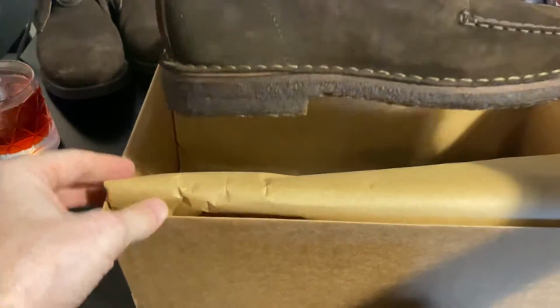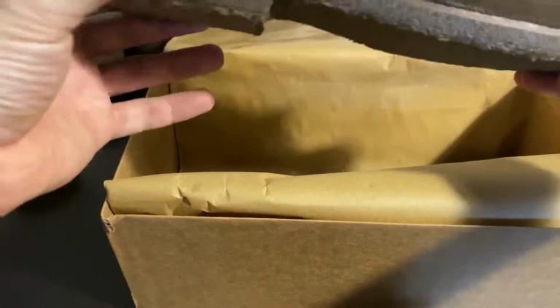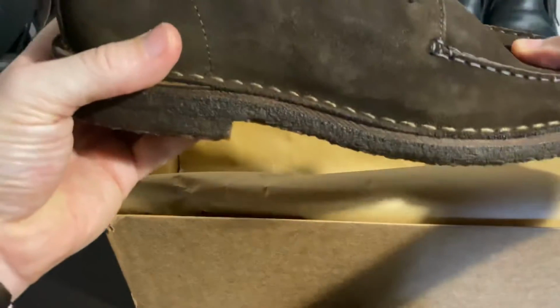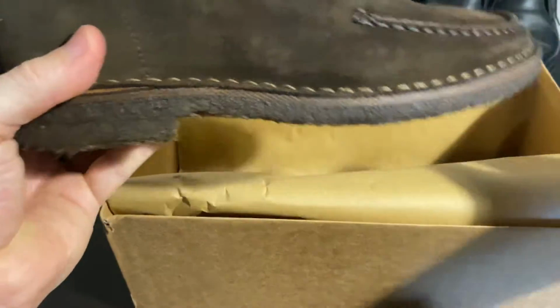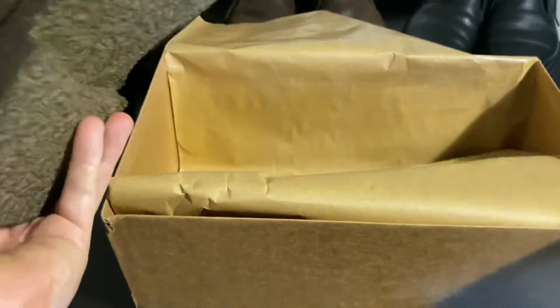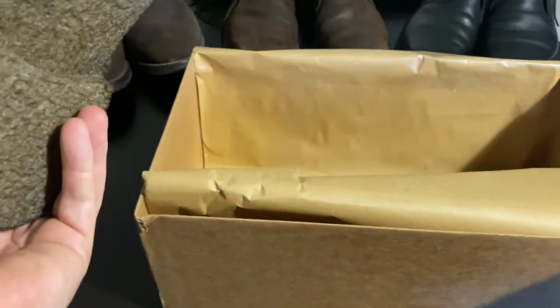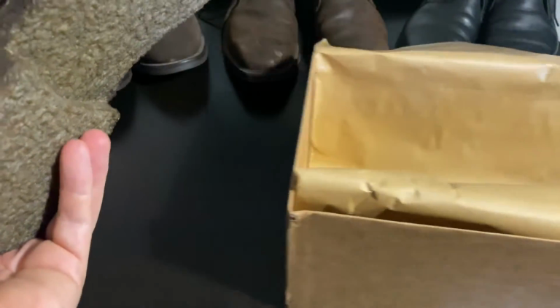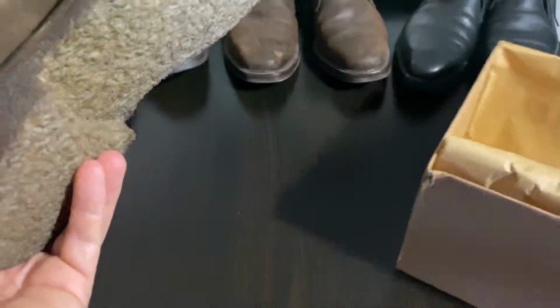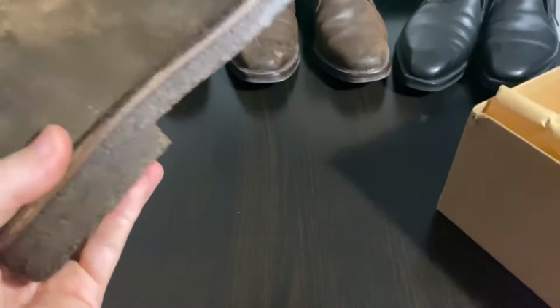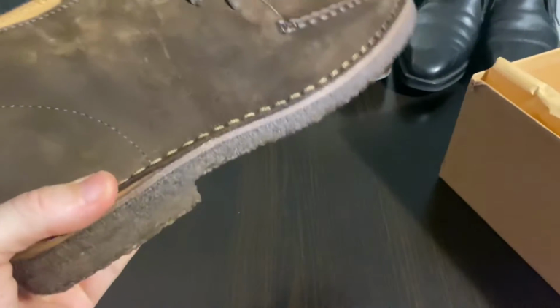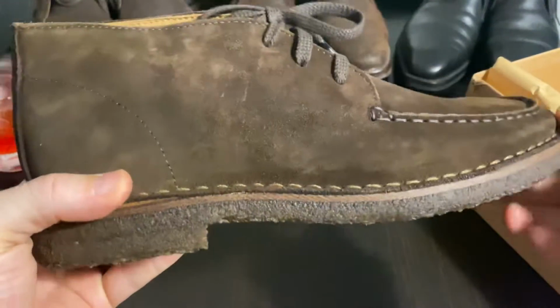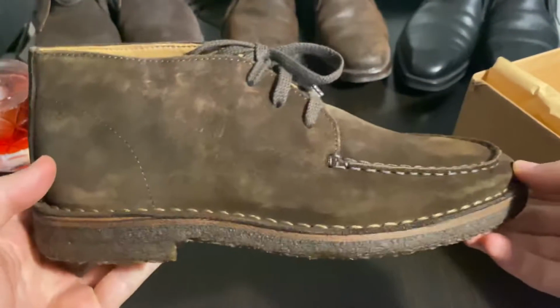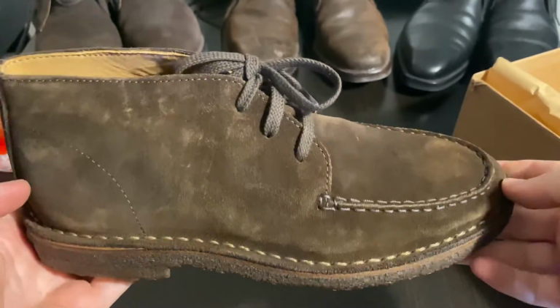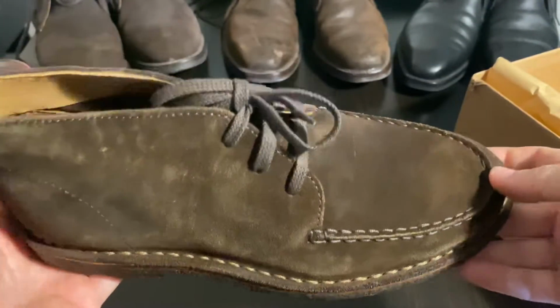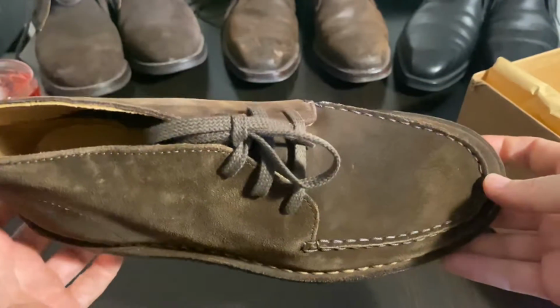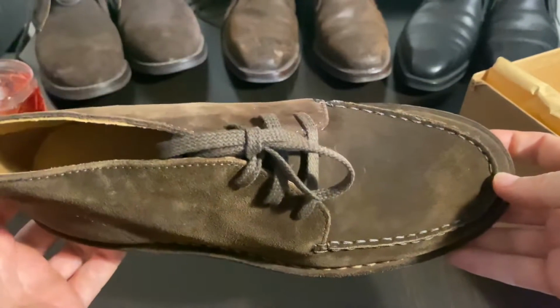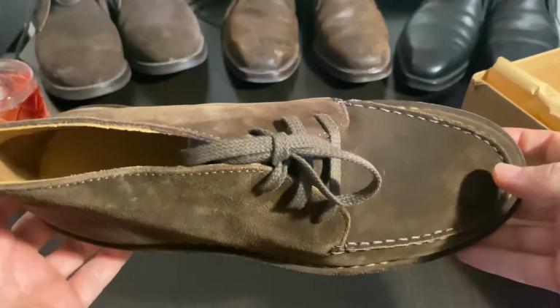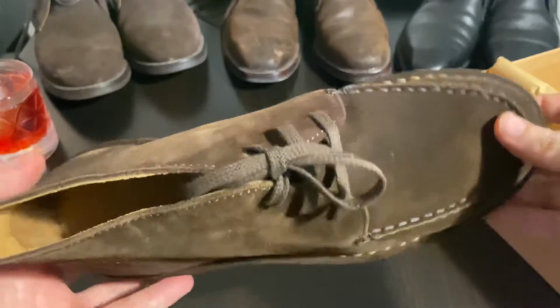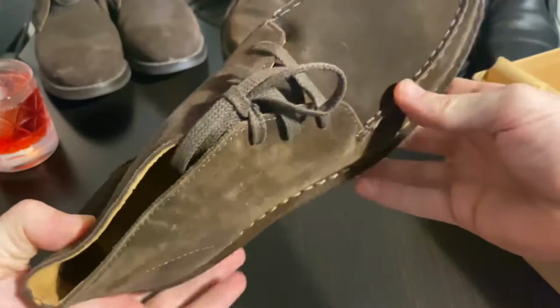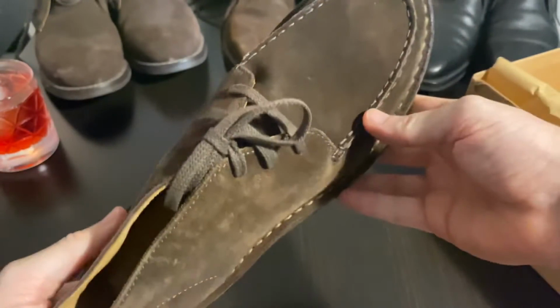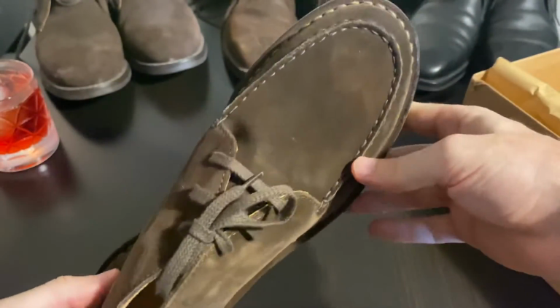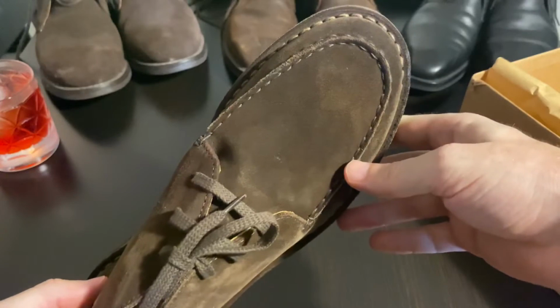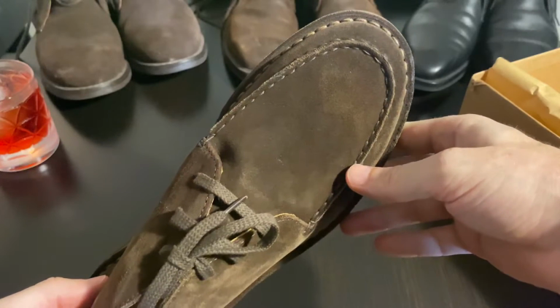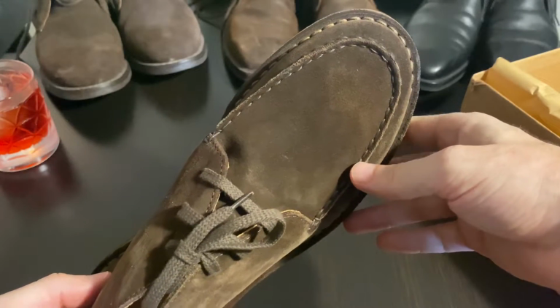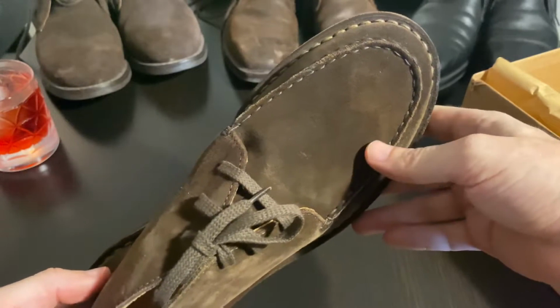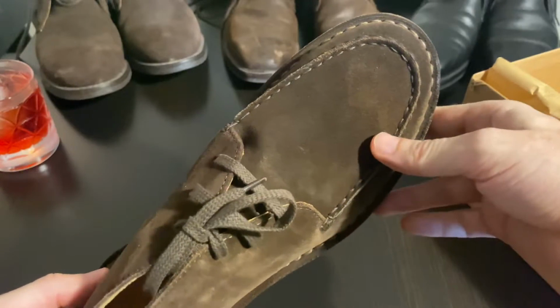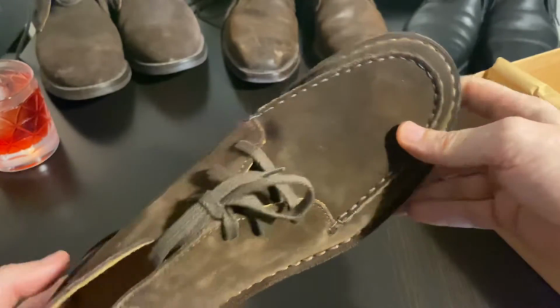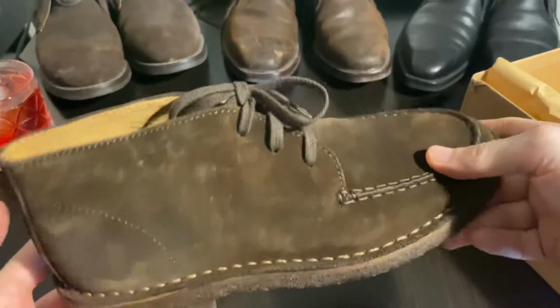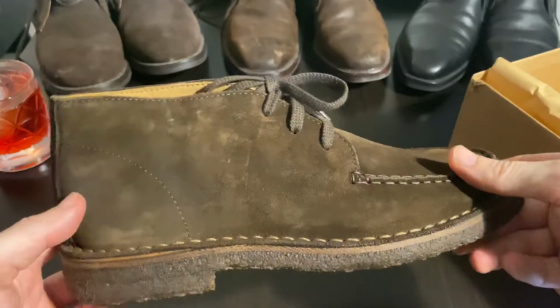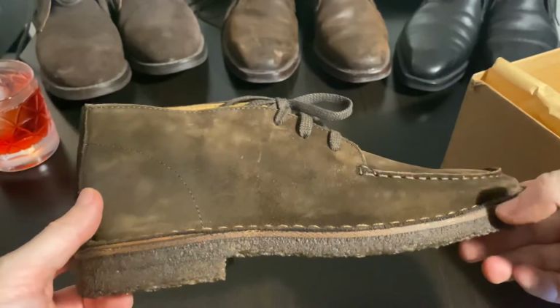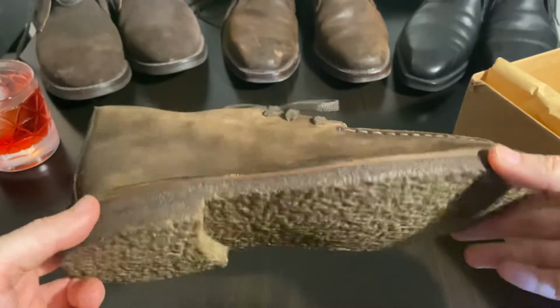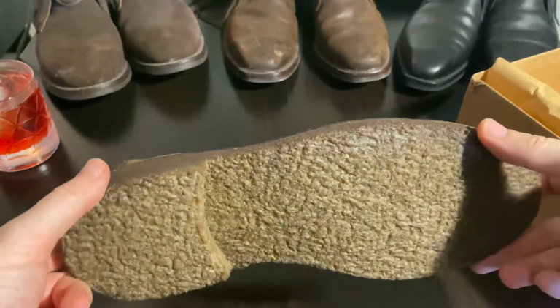Here we have the first one. So these are kind of a casual shoe. On the website they describe them as being able to wear them with jeans and knitwear or a loose suit.